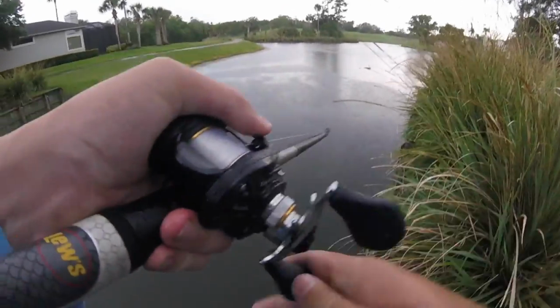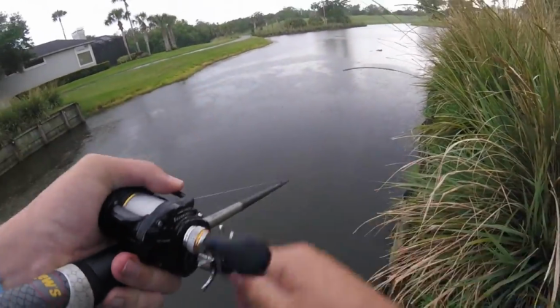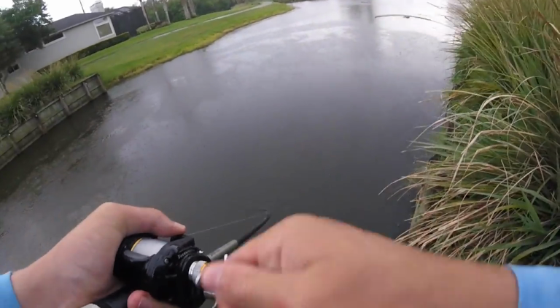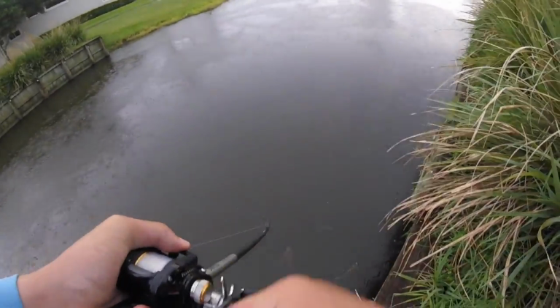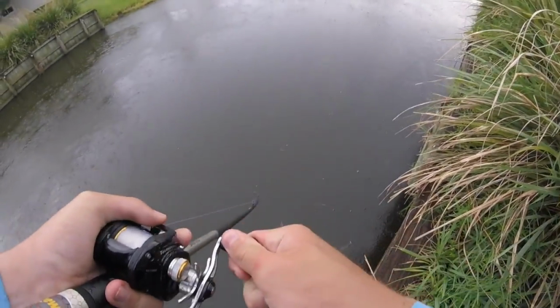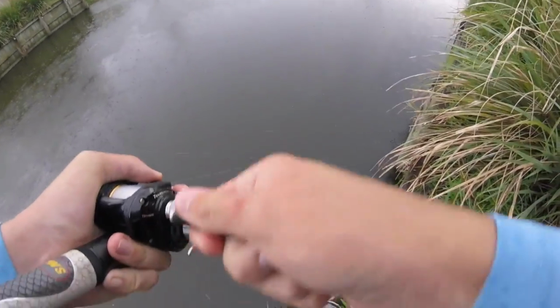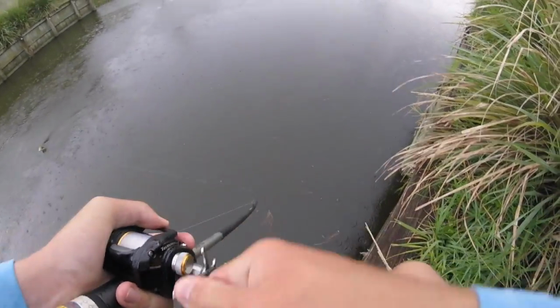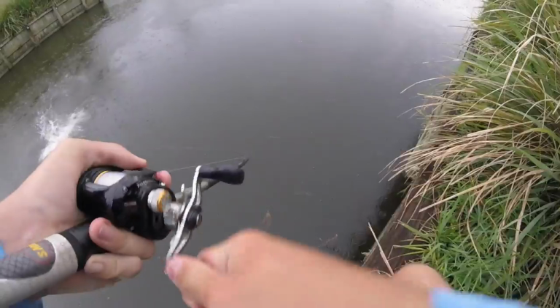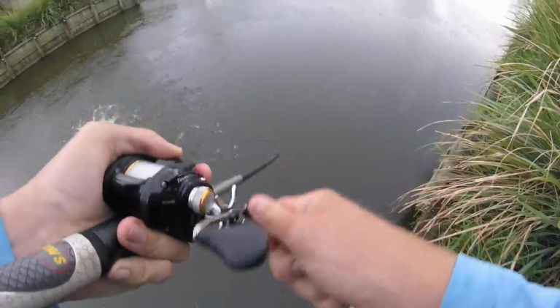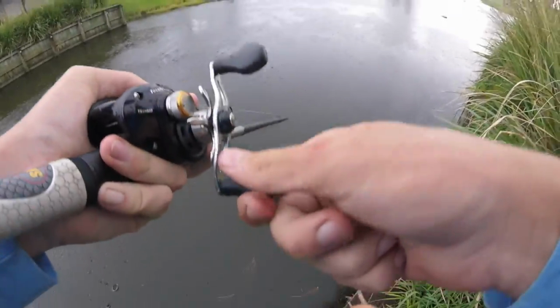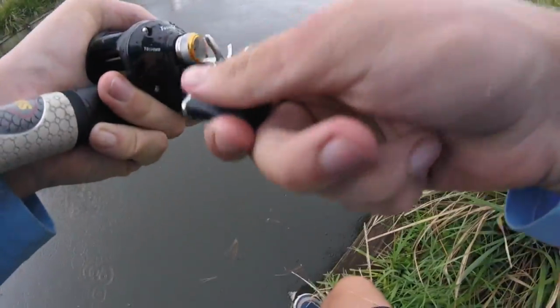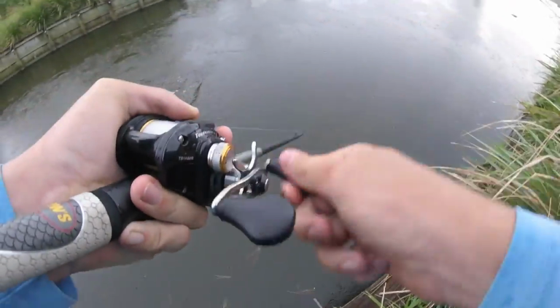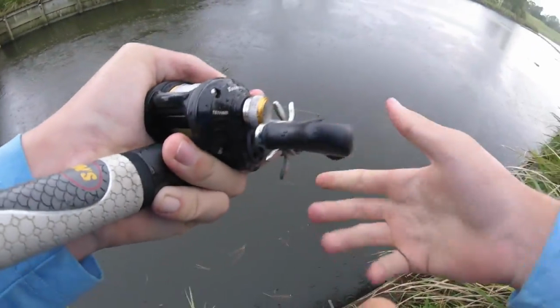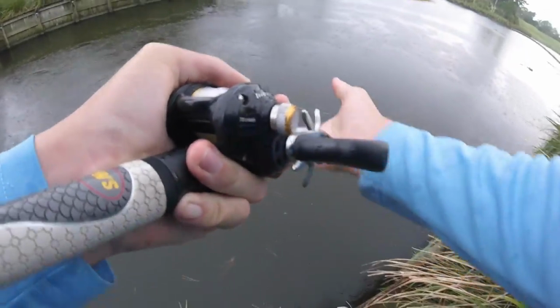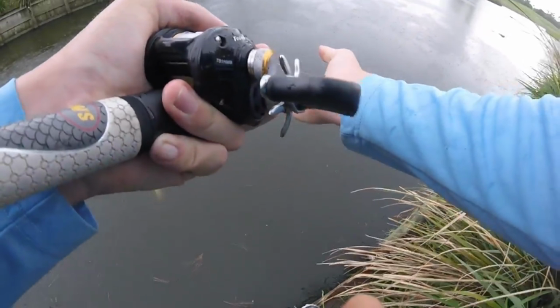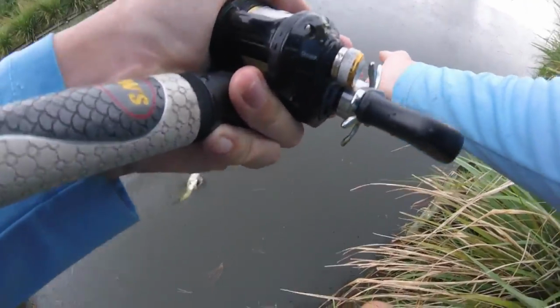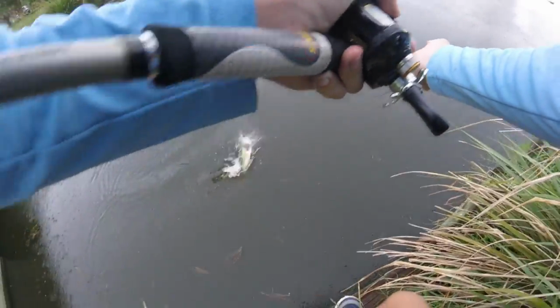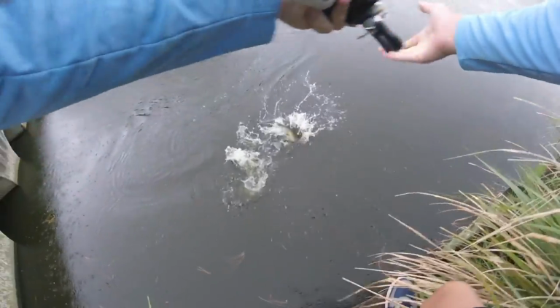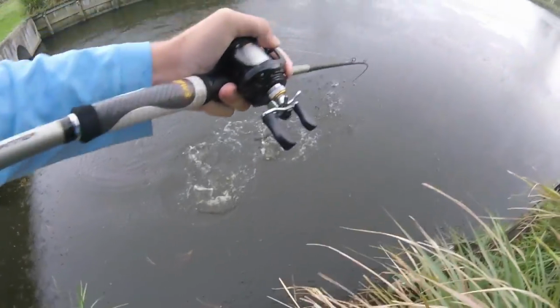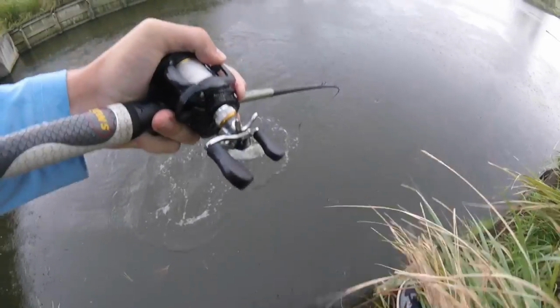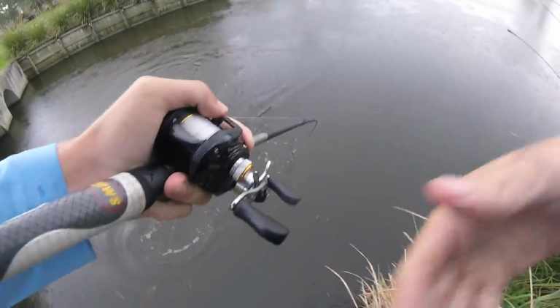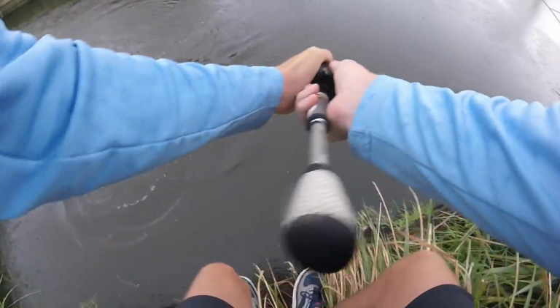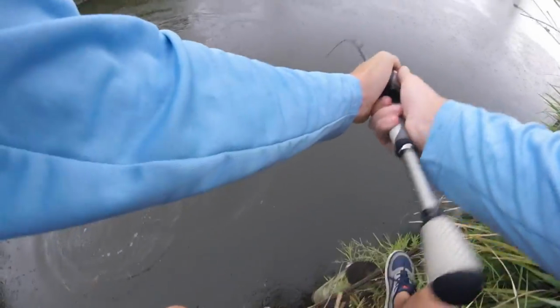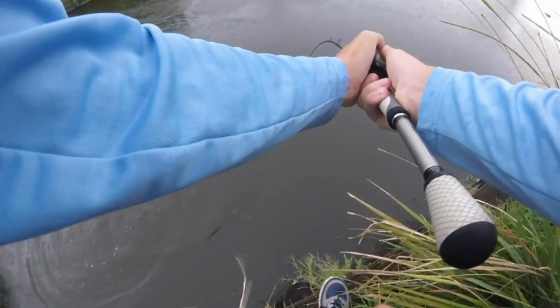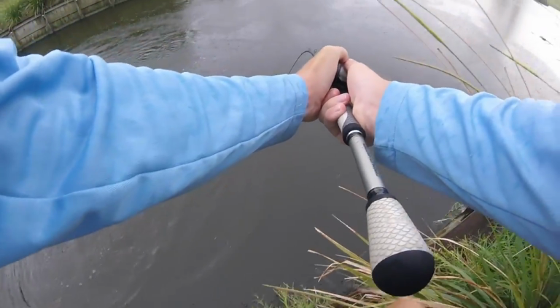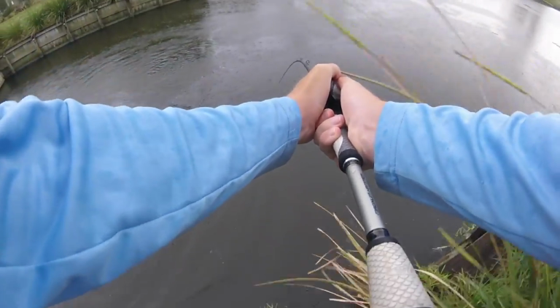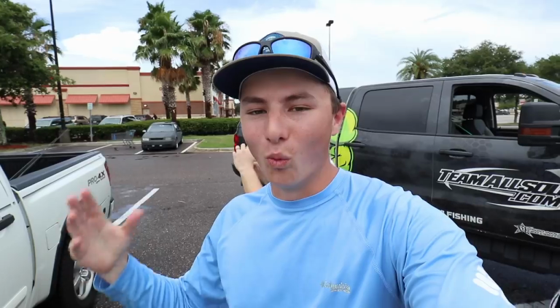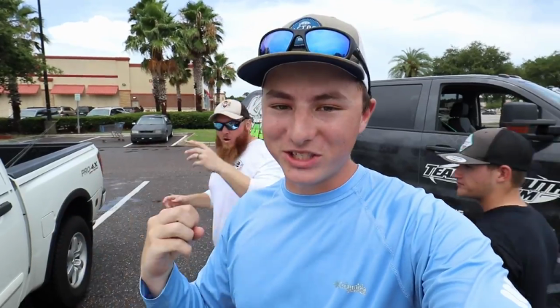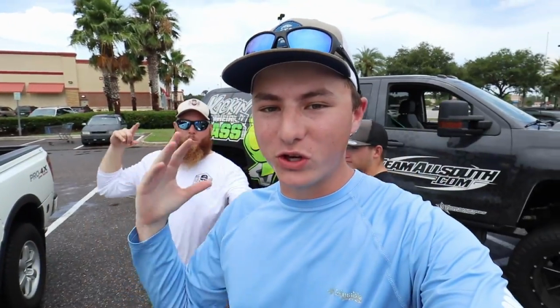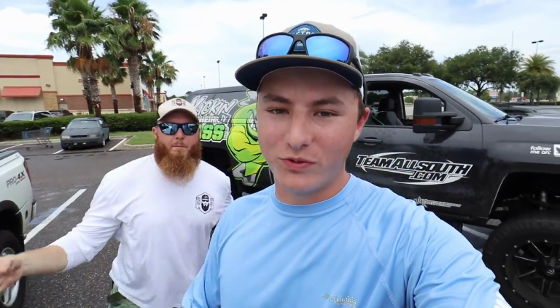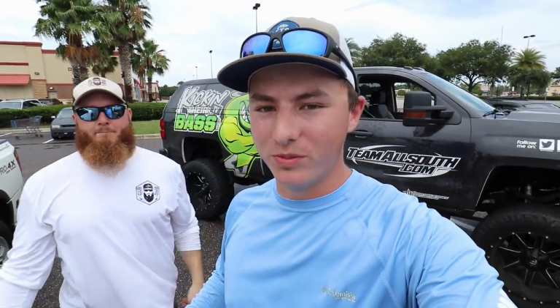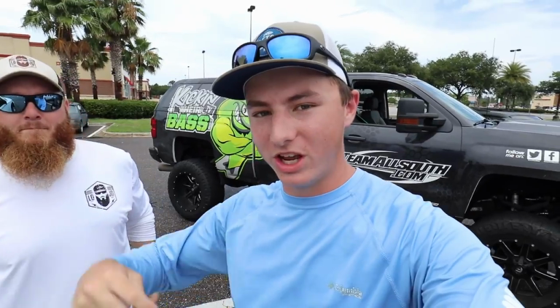Got him! Oh, it's a good one dude, I'm all the way up here guys. It's probably like six pounds bro. What is going on folks, welcome to the Fishing with Norm YouTube channel!